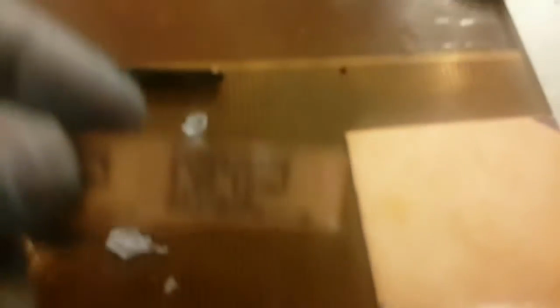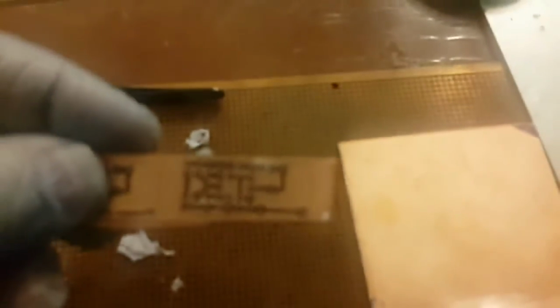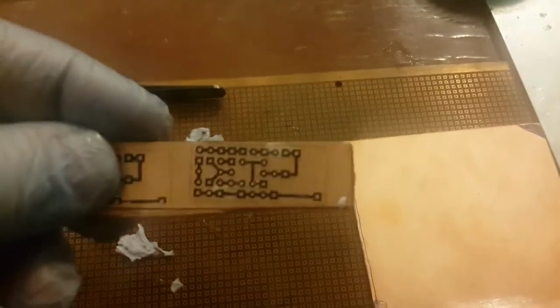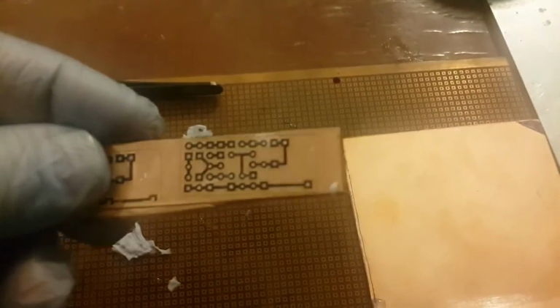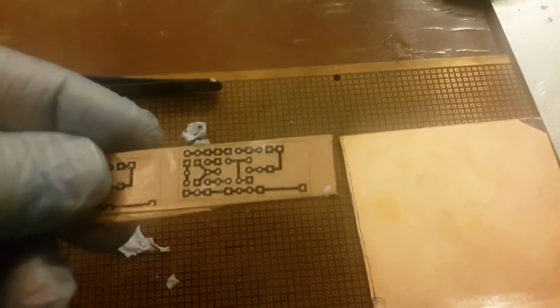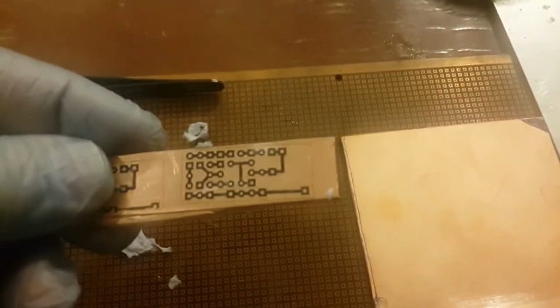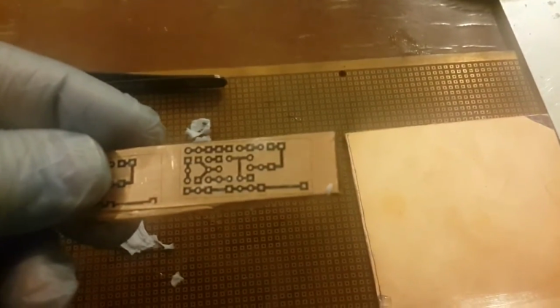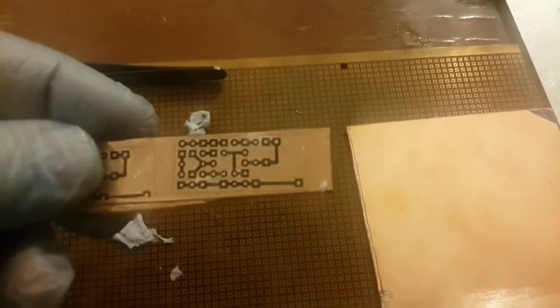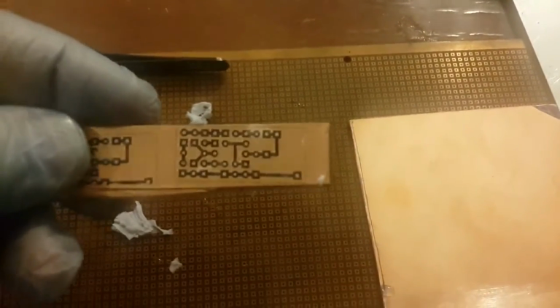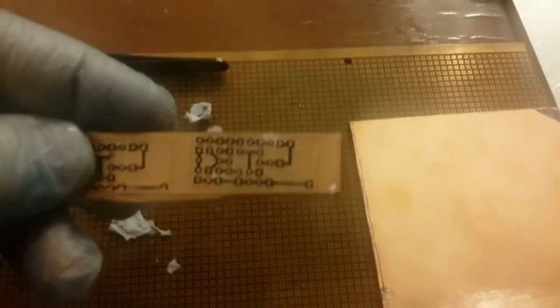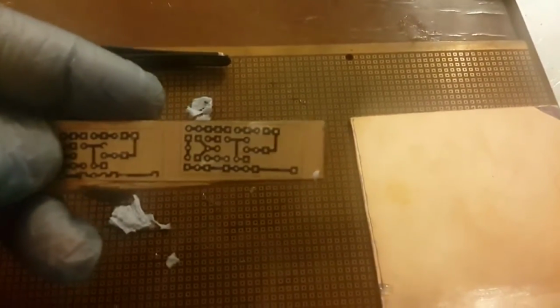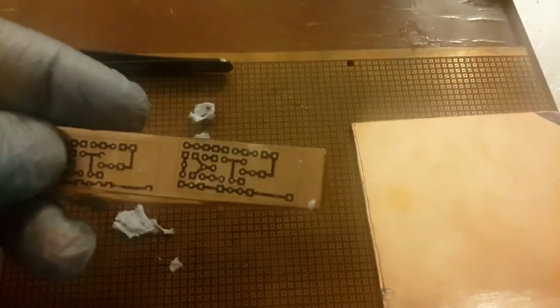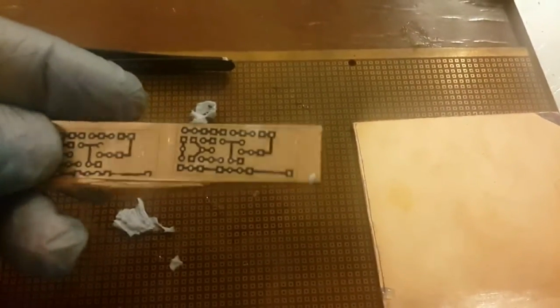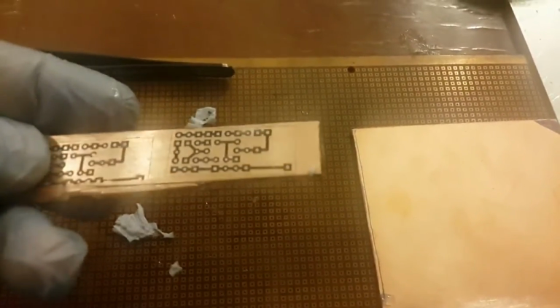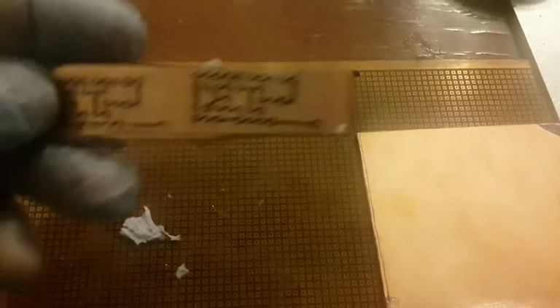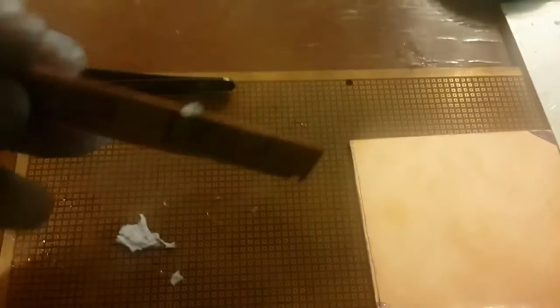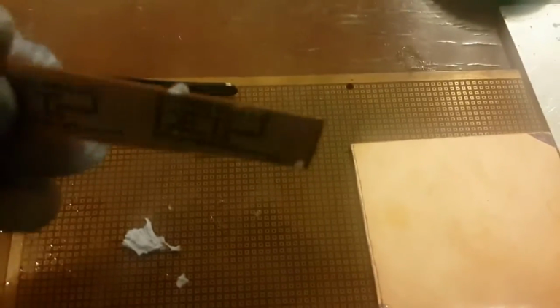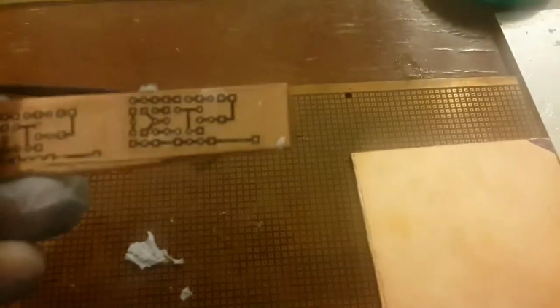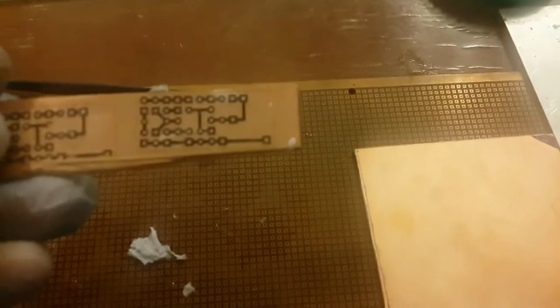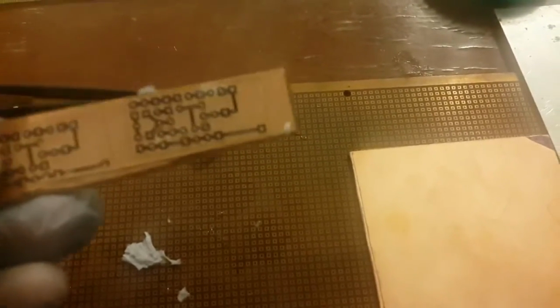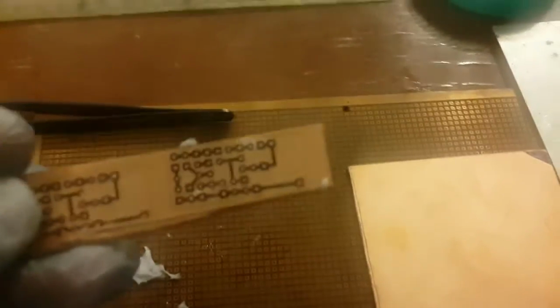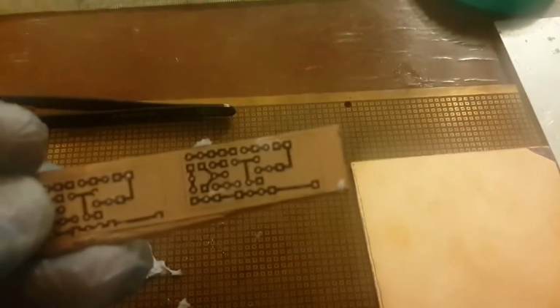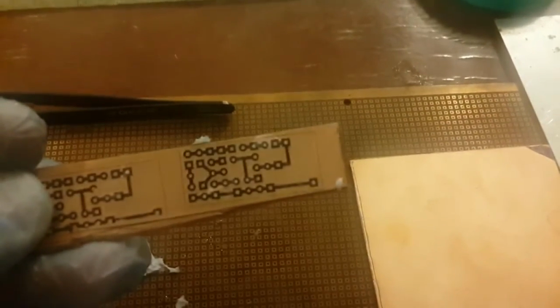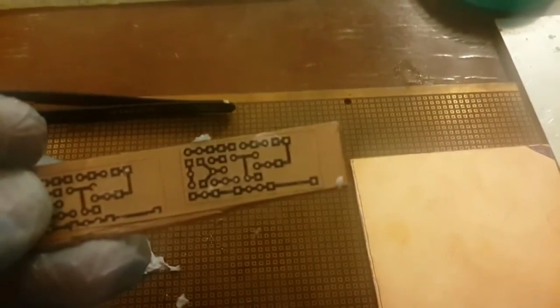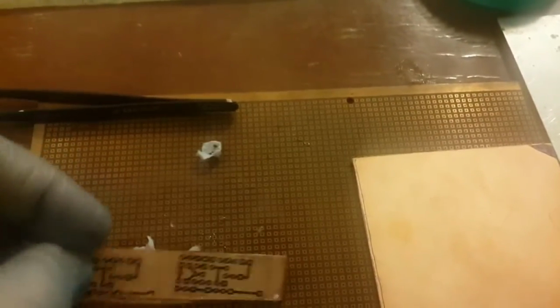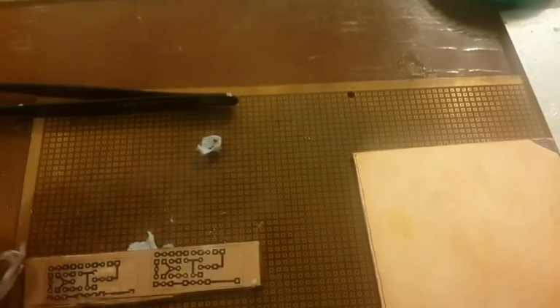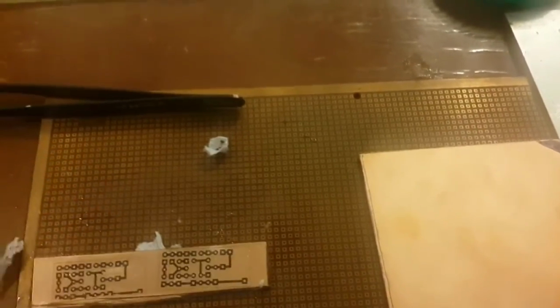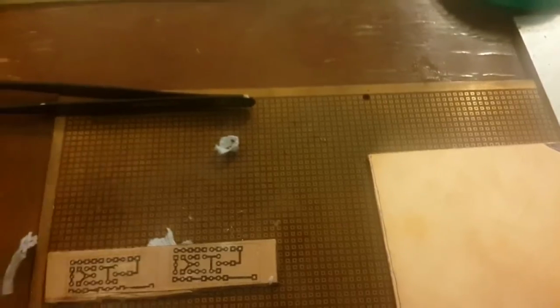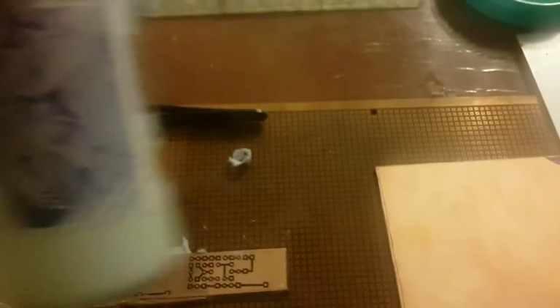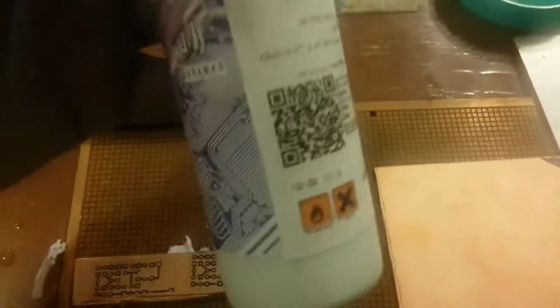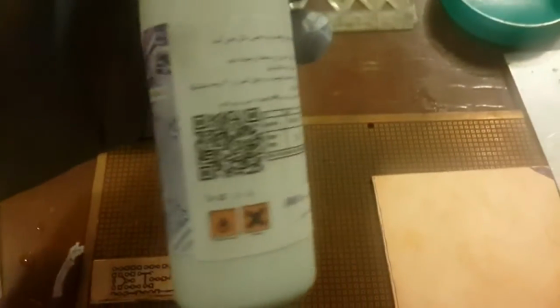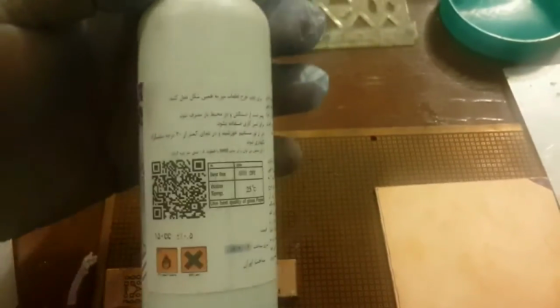Look at that — it's ready to go to the acid. This is a magical solution, made in Iran, and working very well.